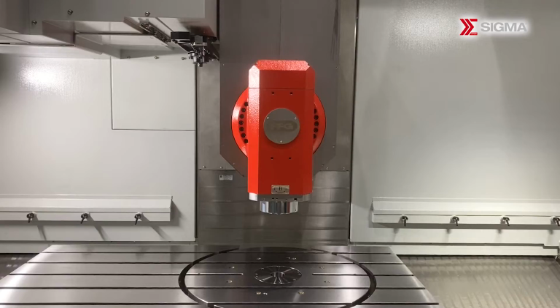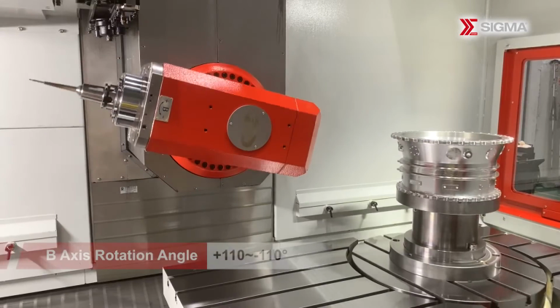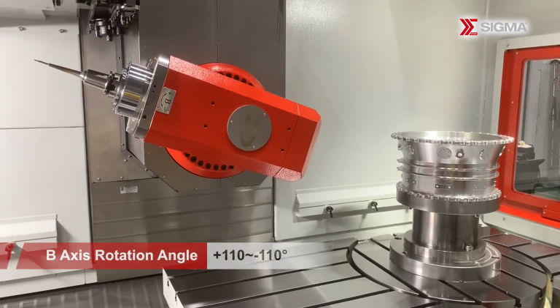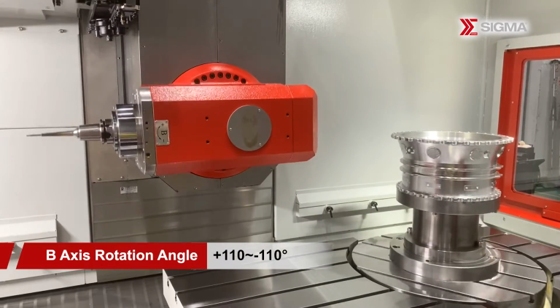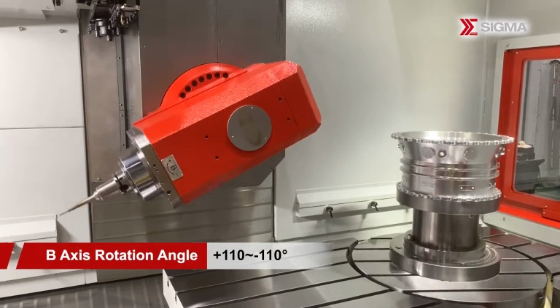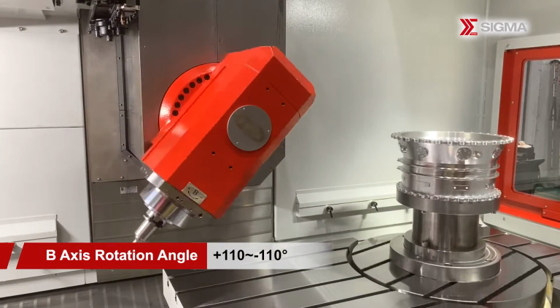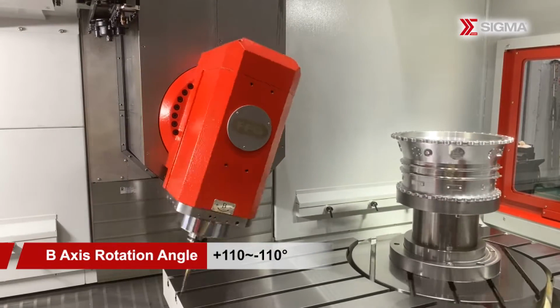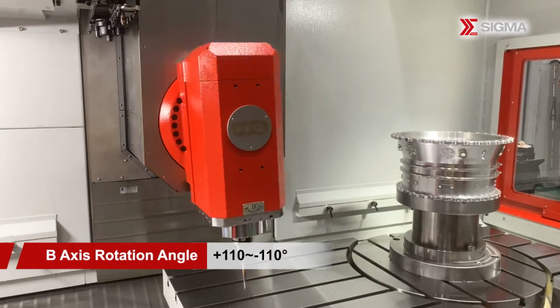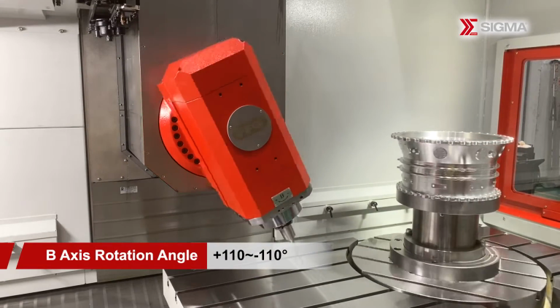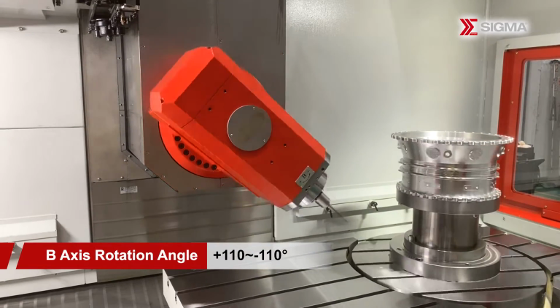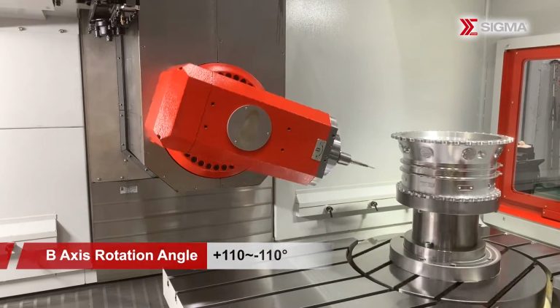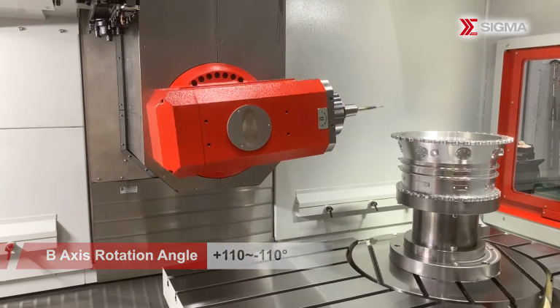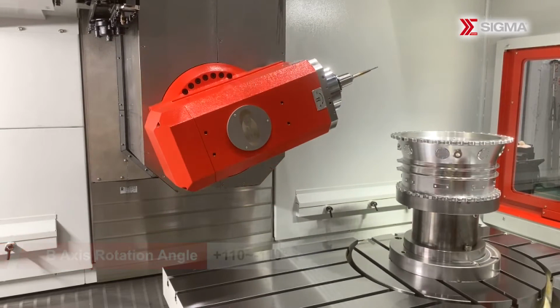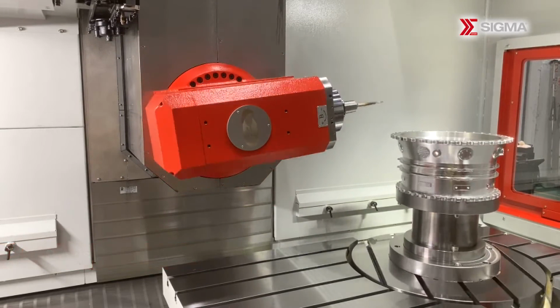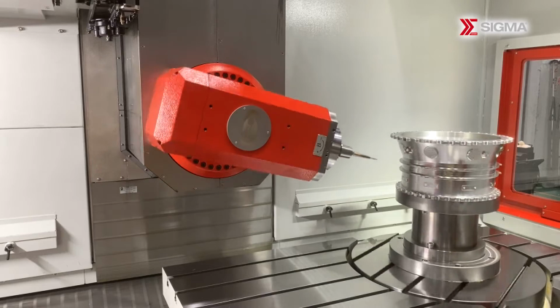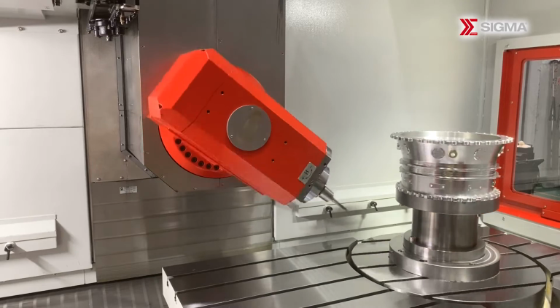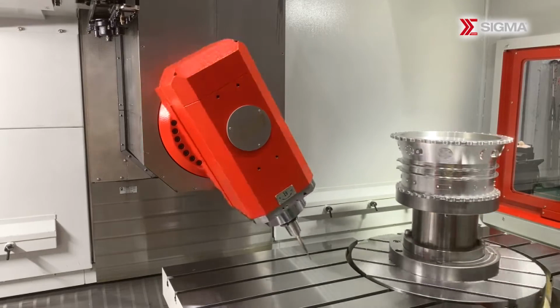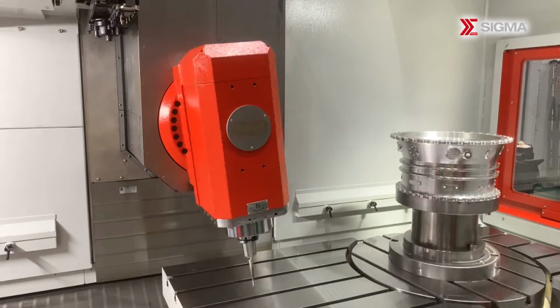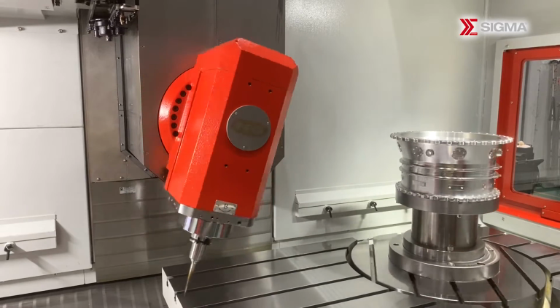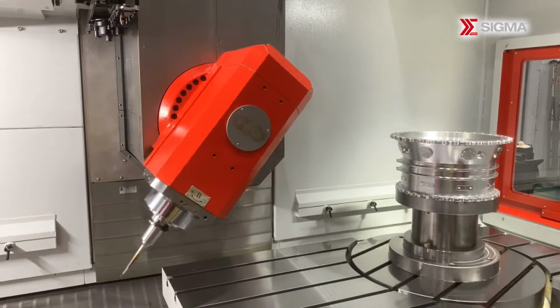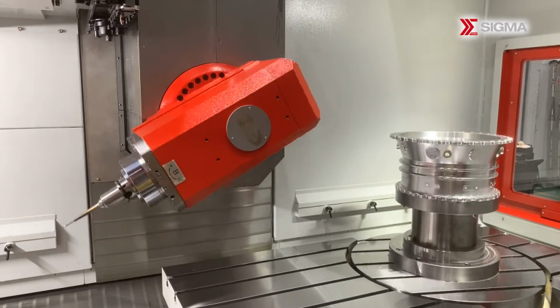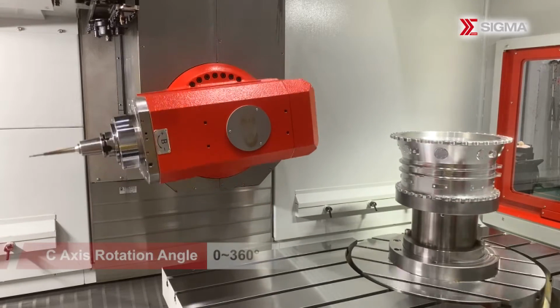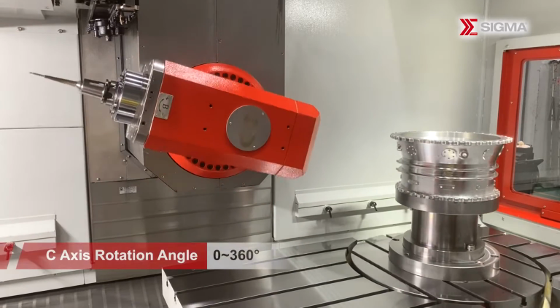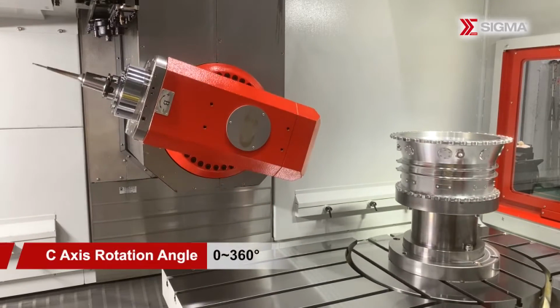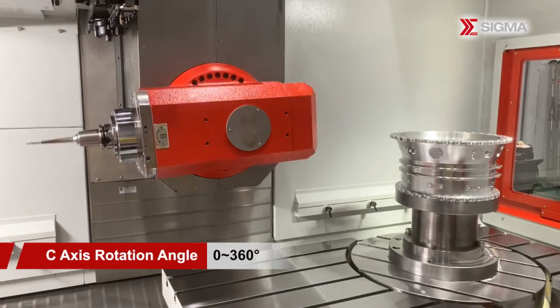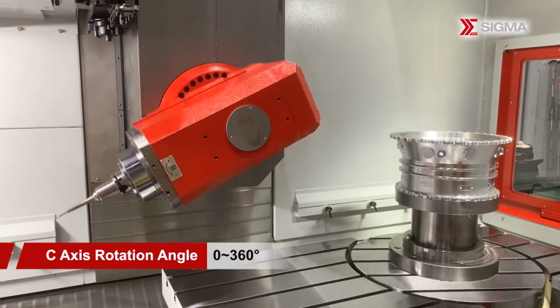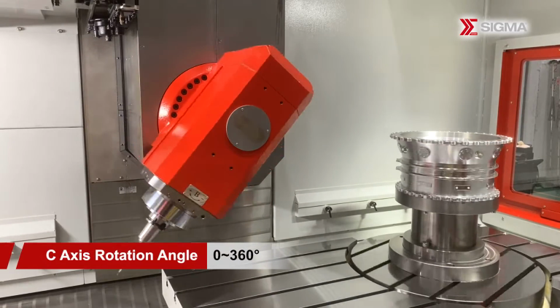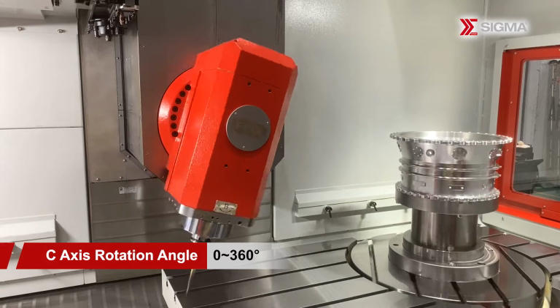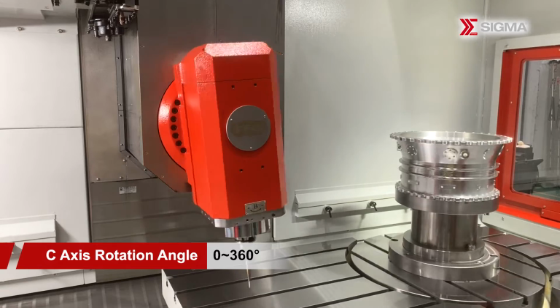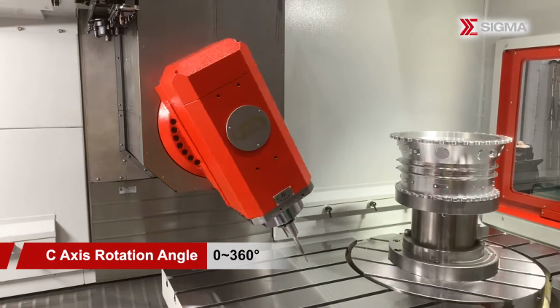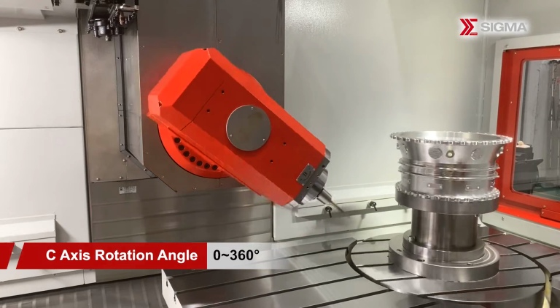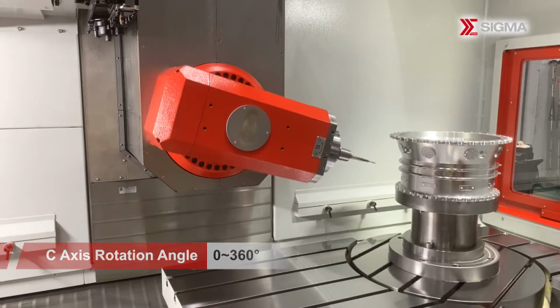The UCH-660 is designed with European technology. The machine features a unique moving column and BC-axis separation design, effectively minimizing cumulative errors and improving machining precision.